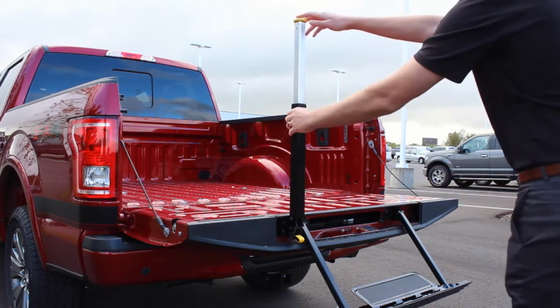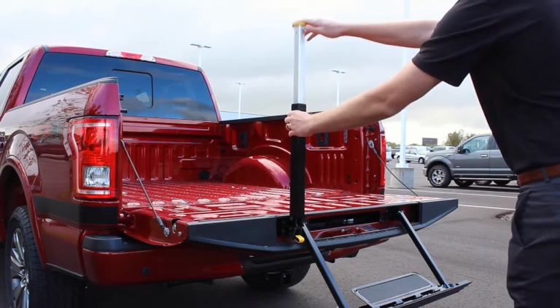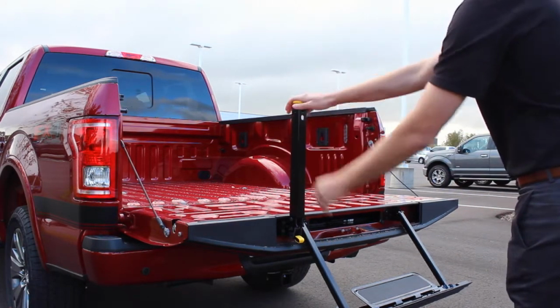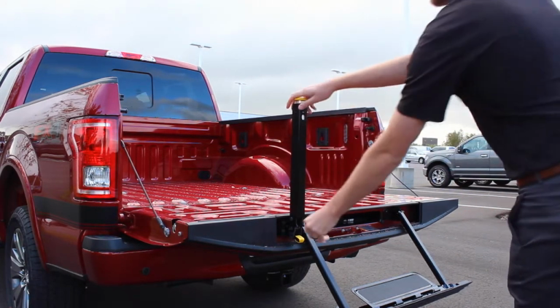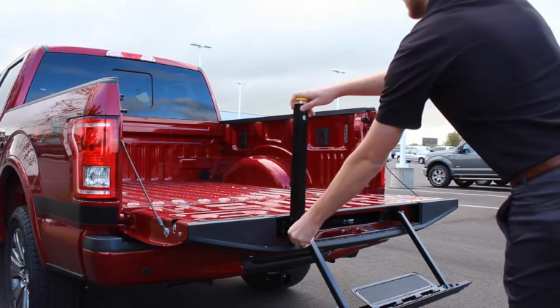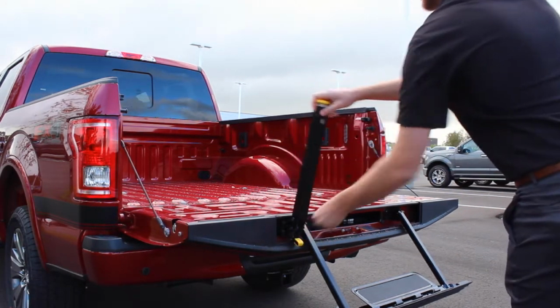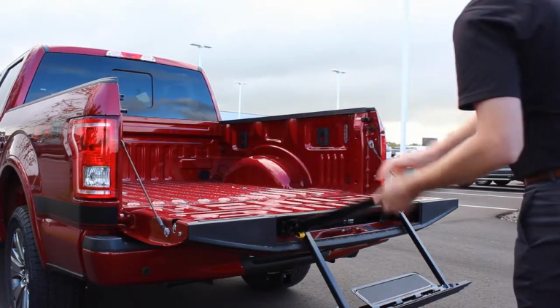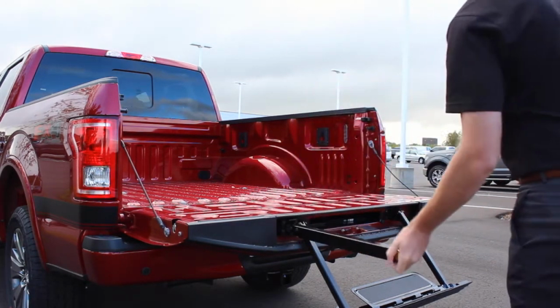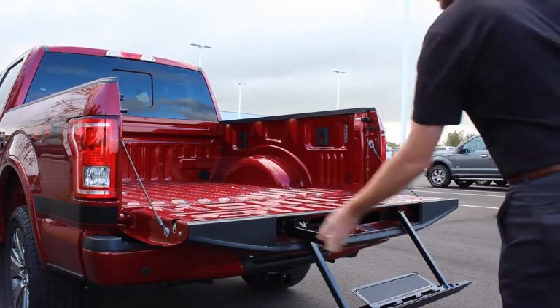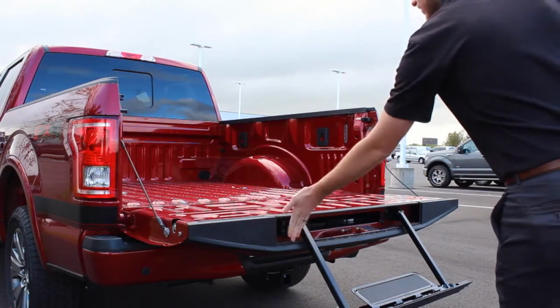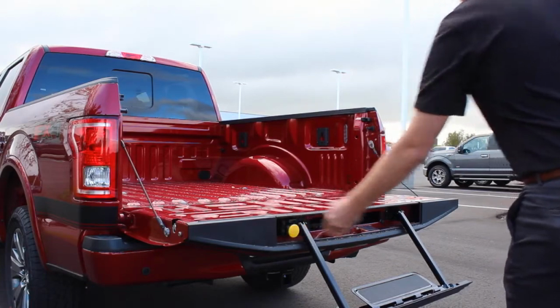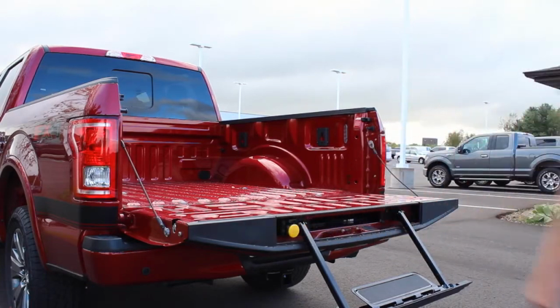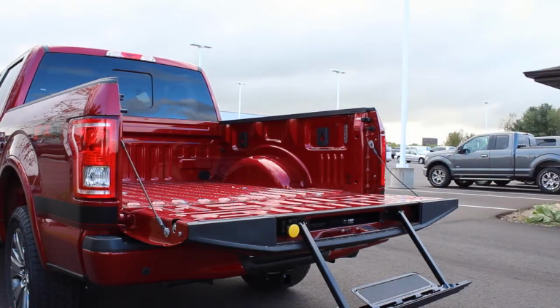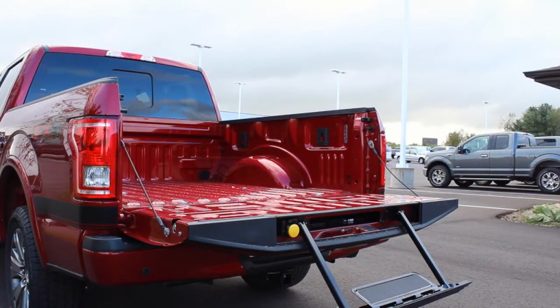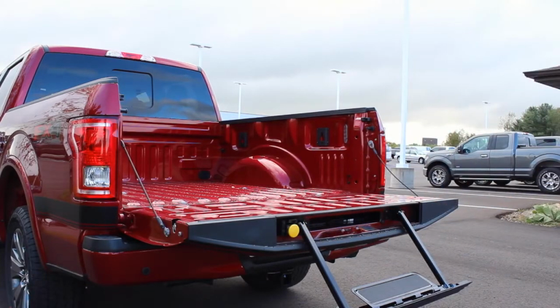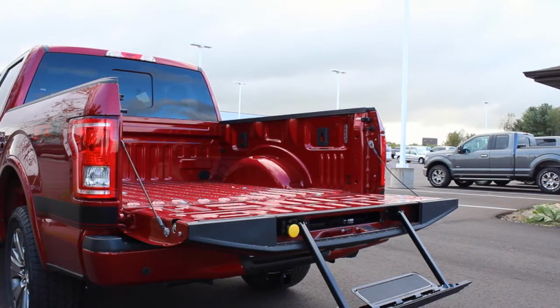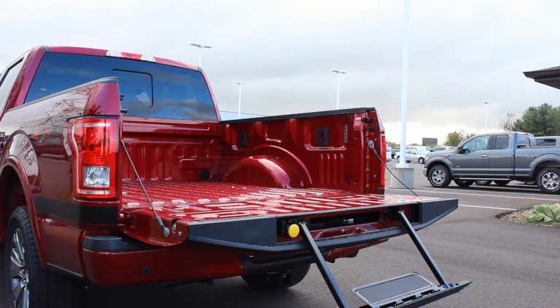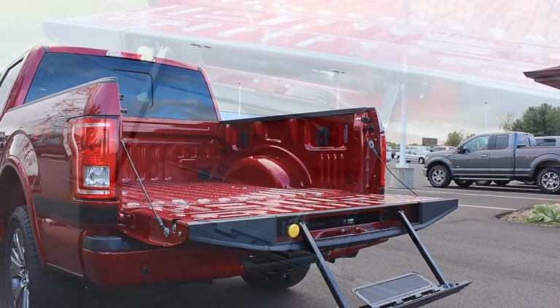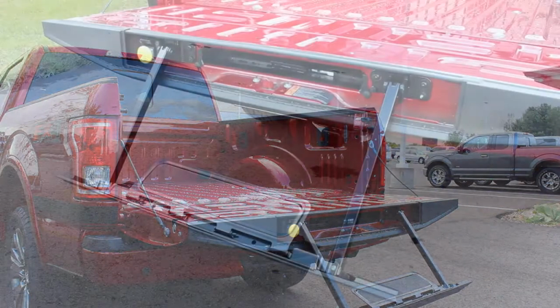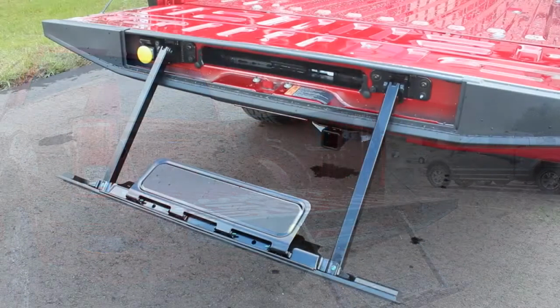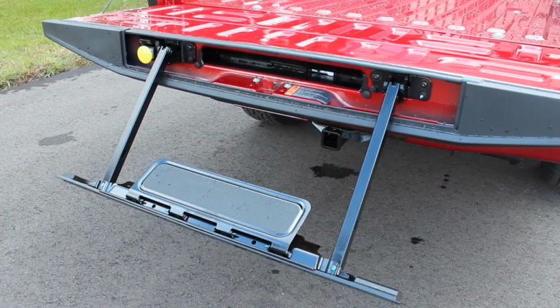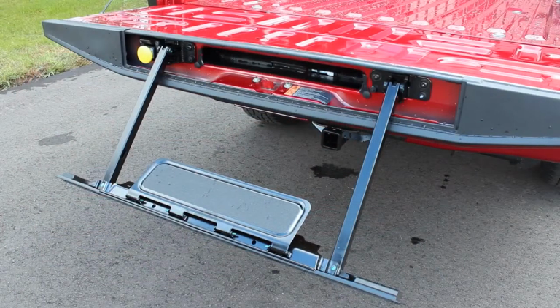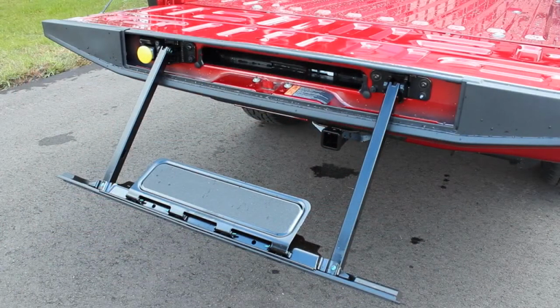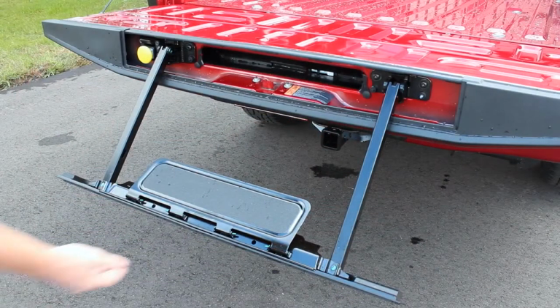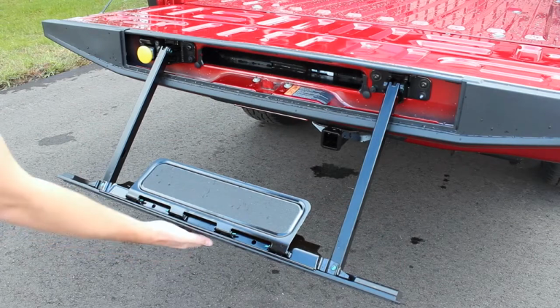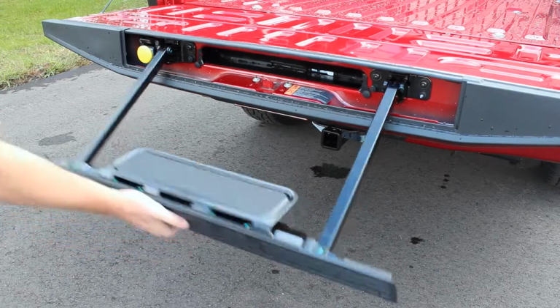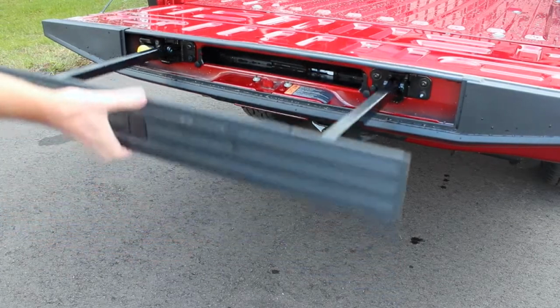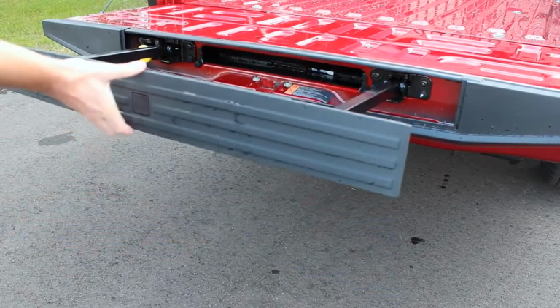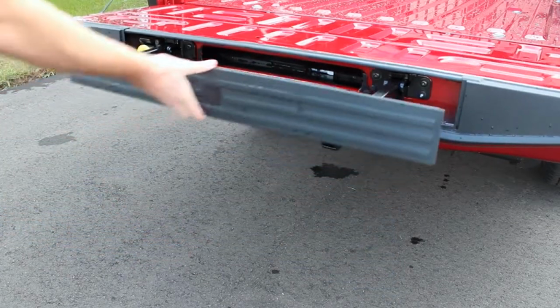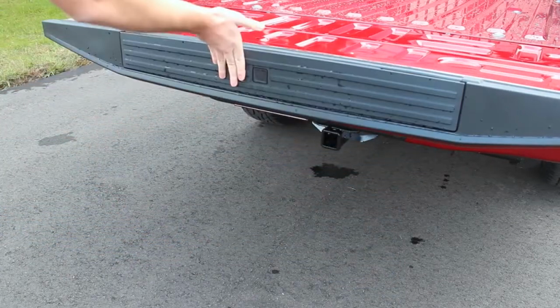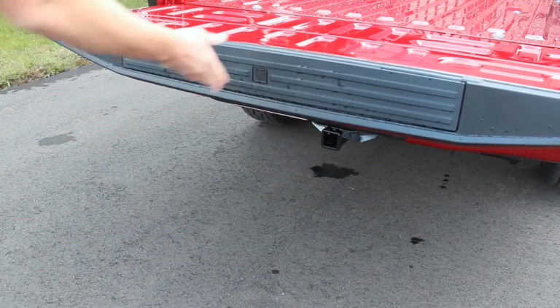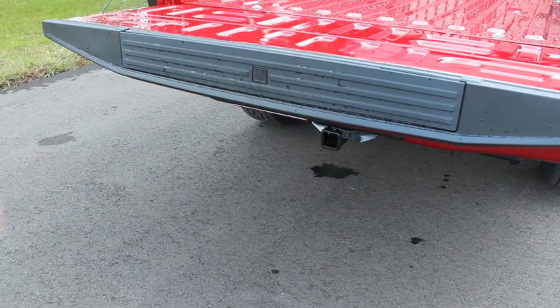Press the yellow number two button, lower the bar down to the horizontal position, and push it back into the tailgate. Now lift the step up and push it into the tailgate until it clicks into place.